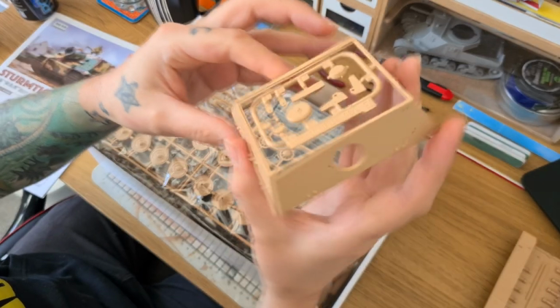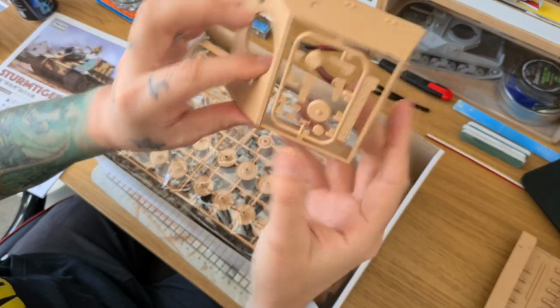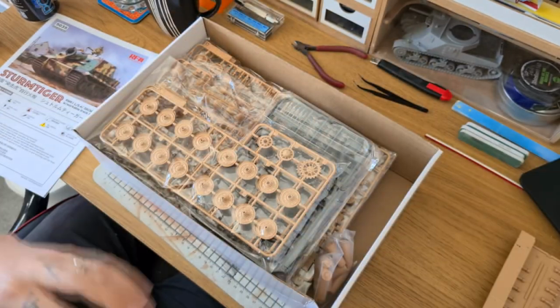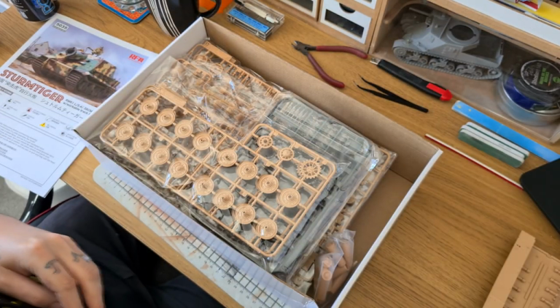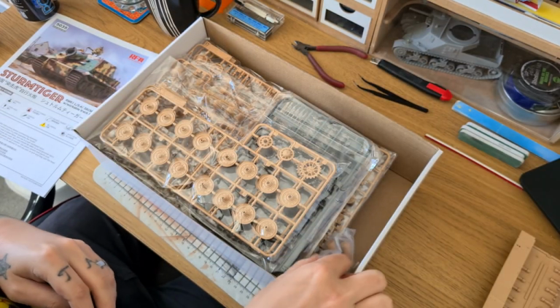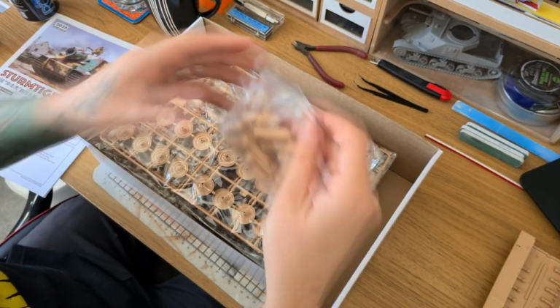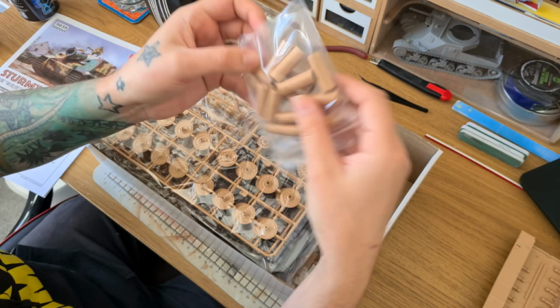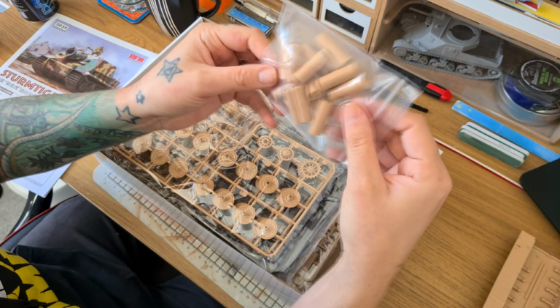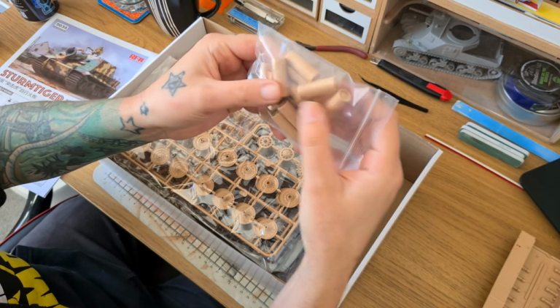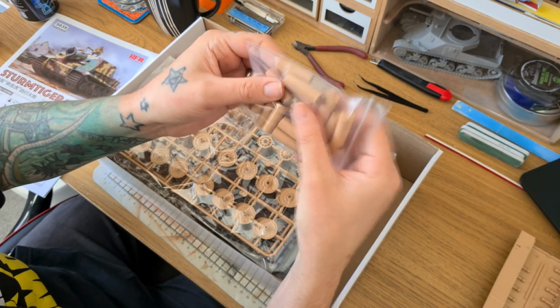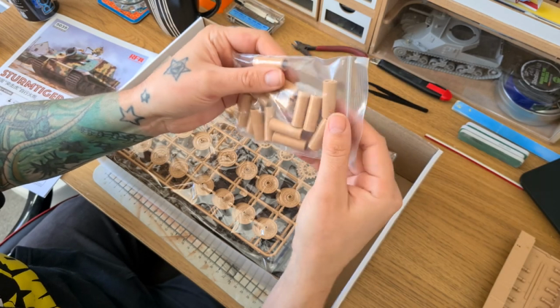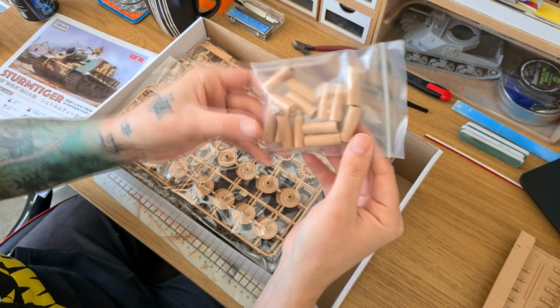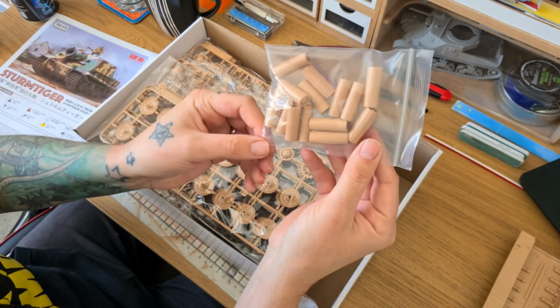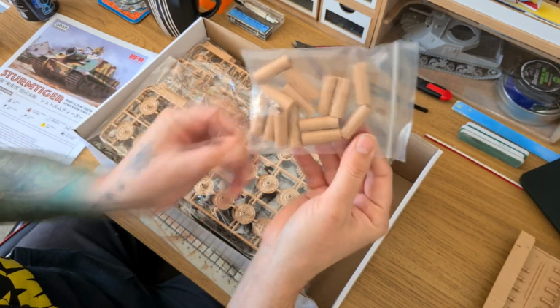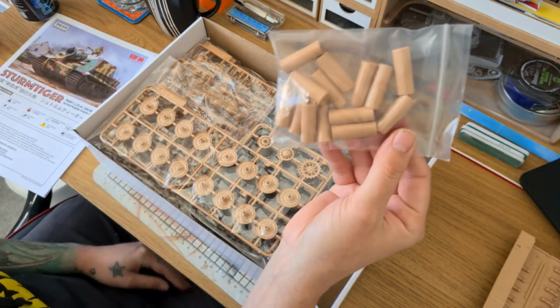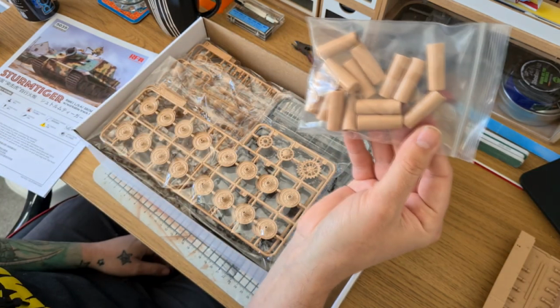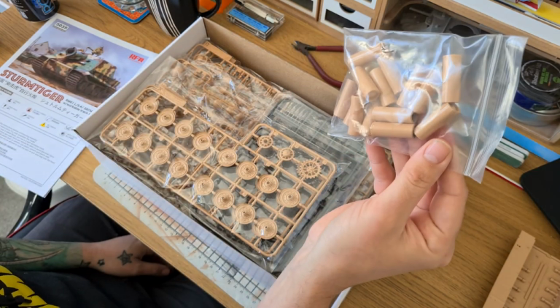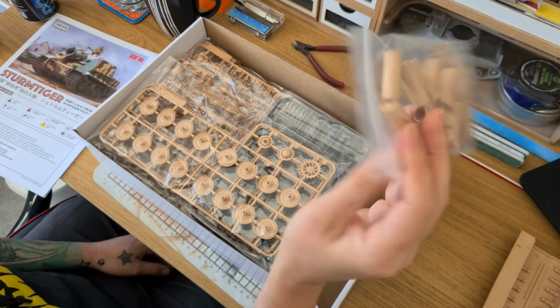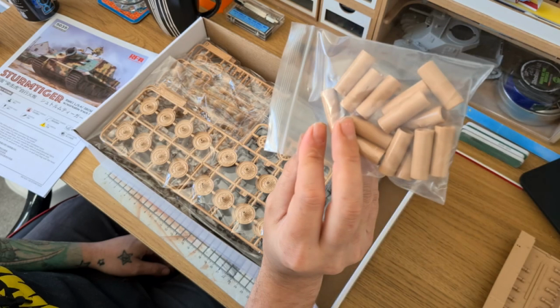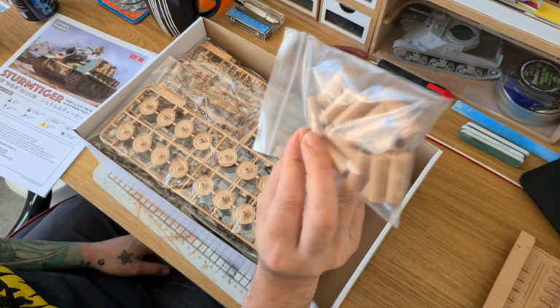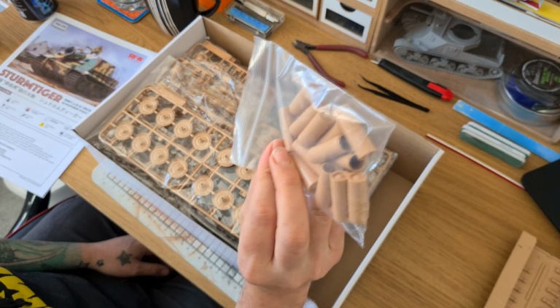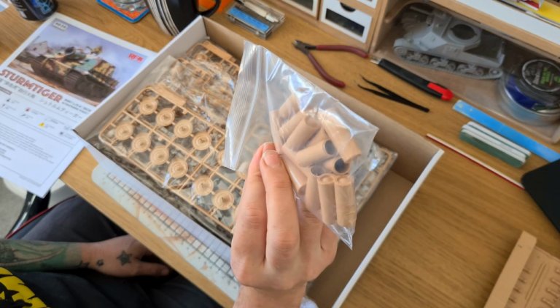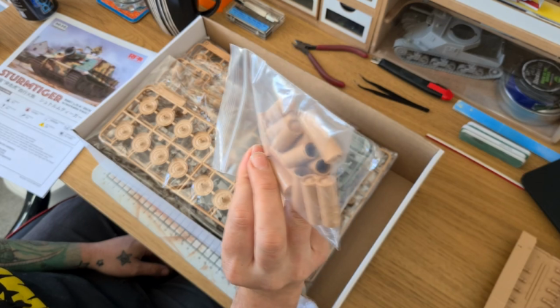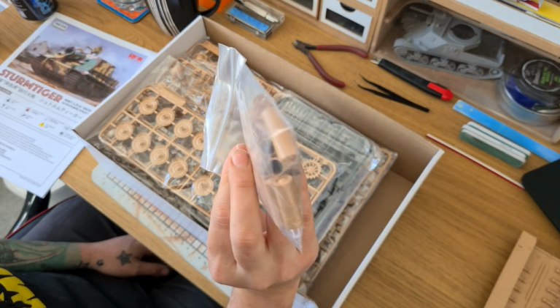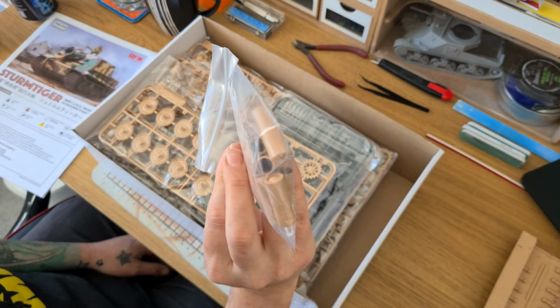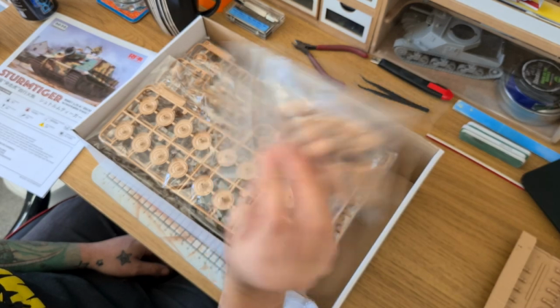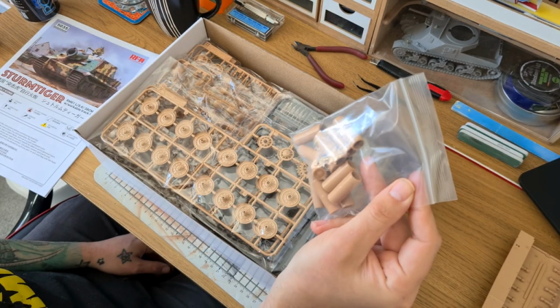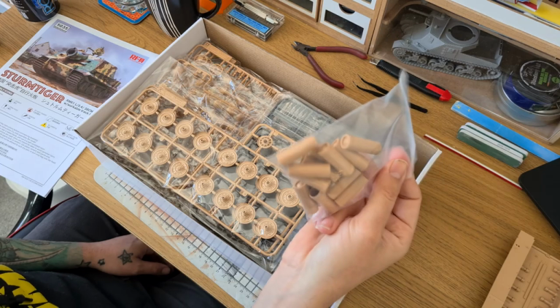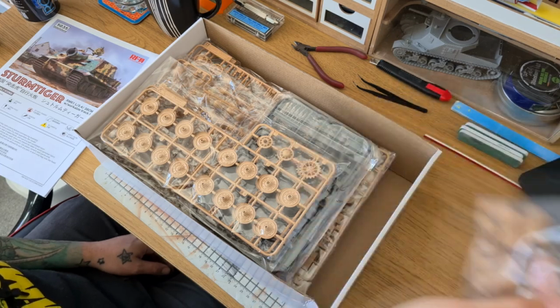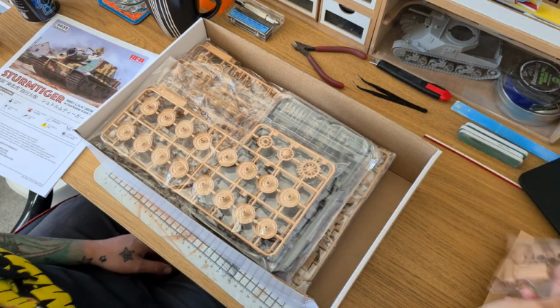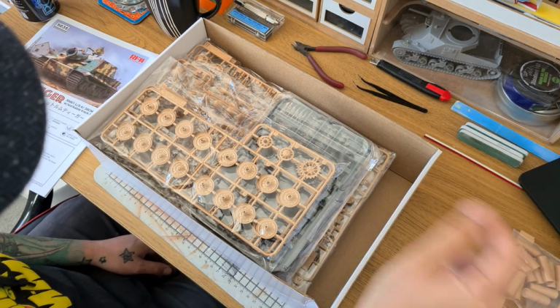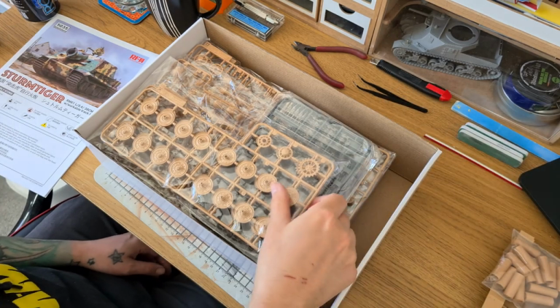We've also got a bag full of the shells — the bodies of the shells. They're nicely detailed, a little bit of clean-up needed on a few of them, a bit of flash but nothing too major.